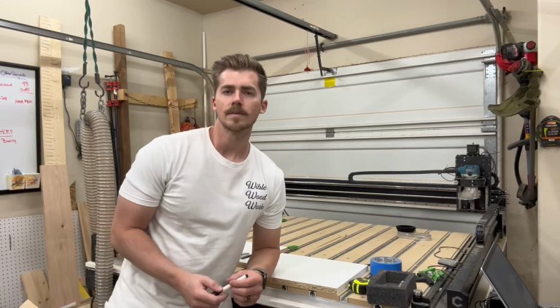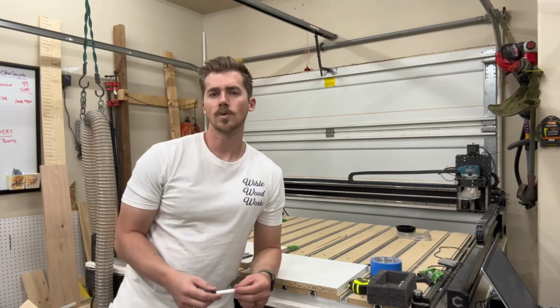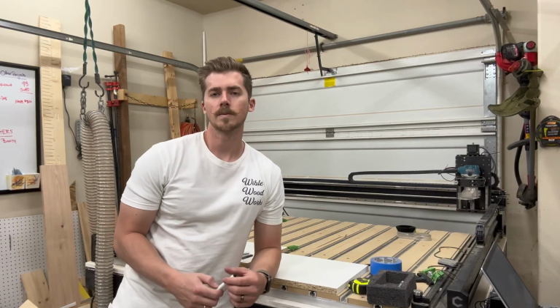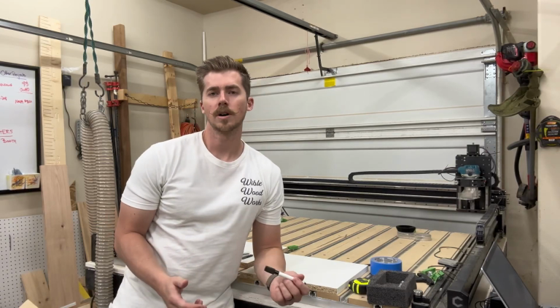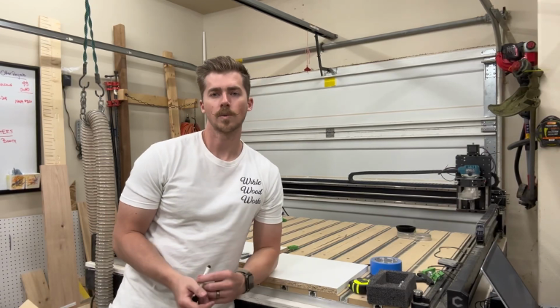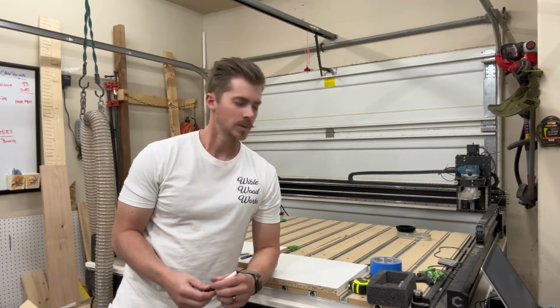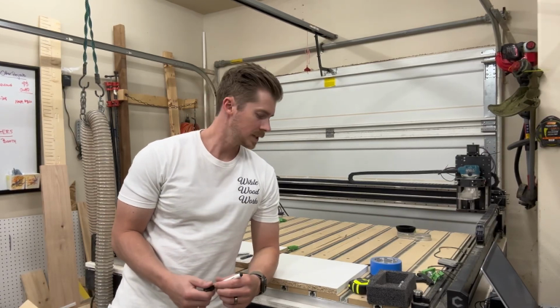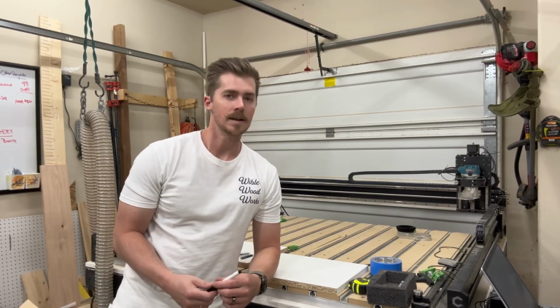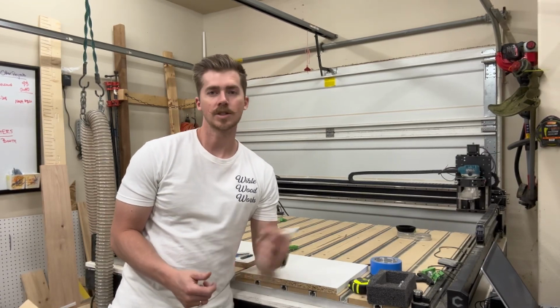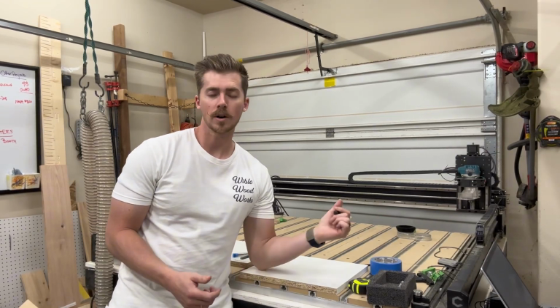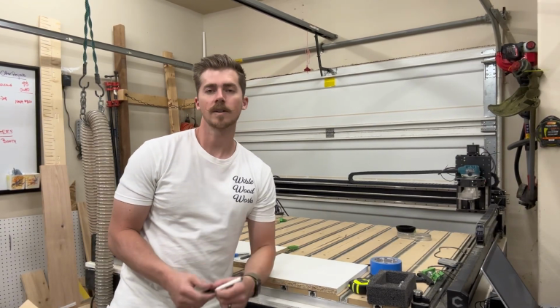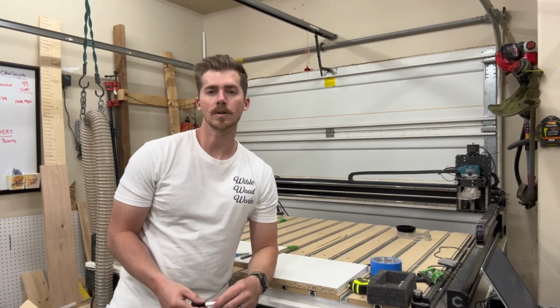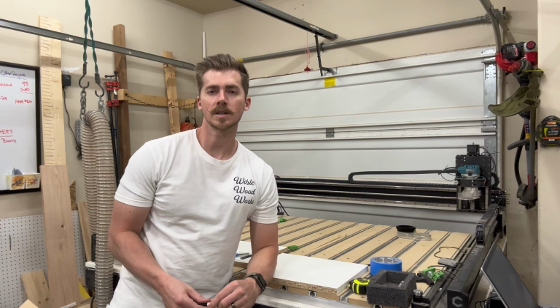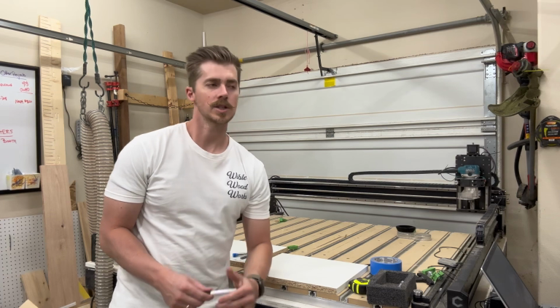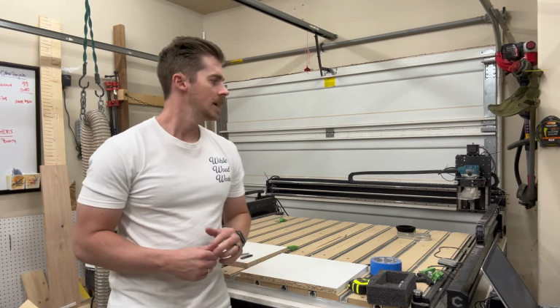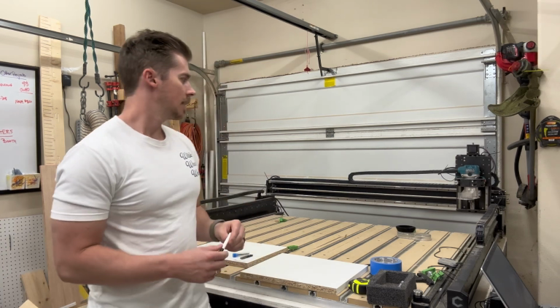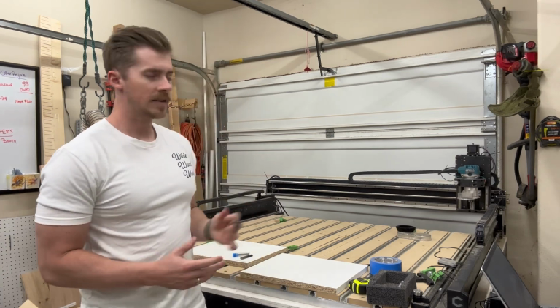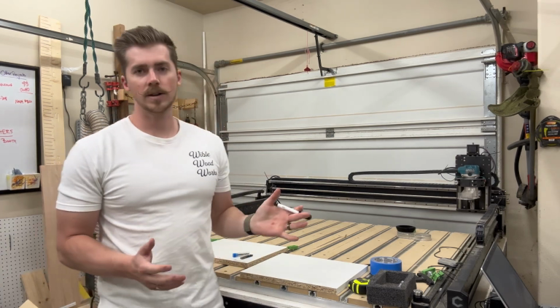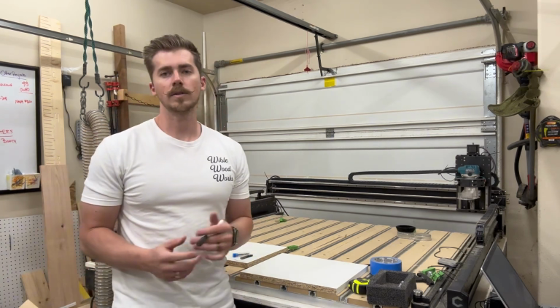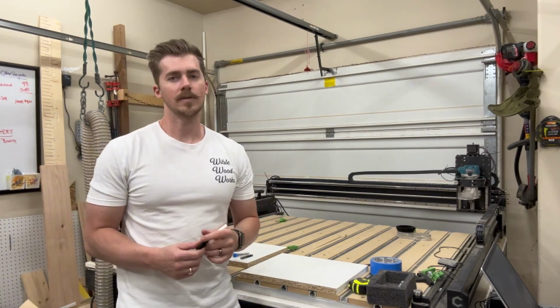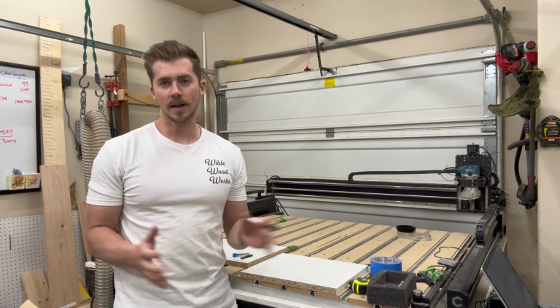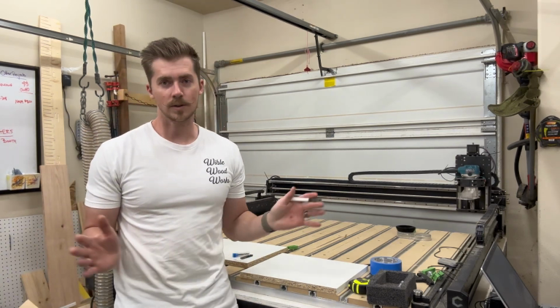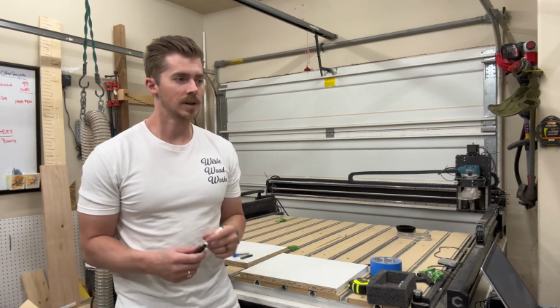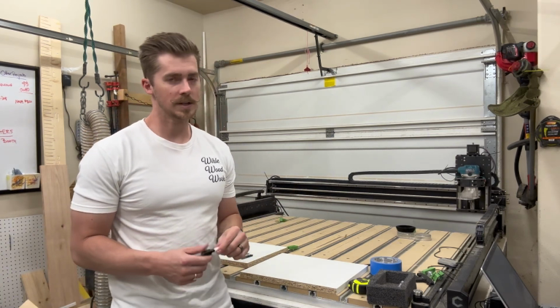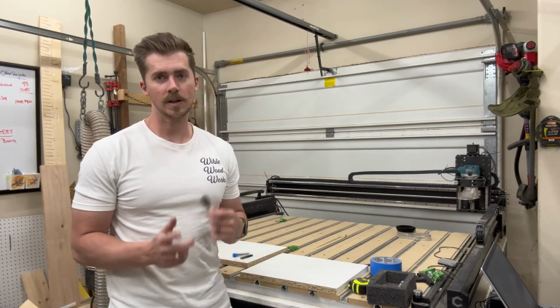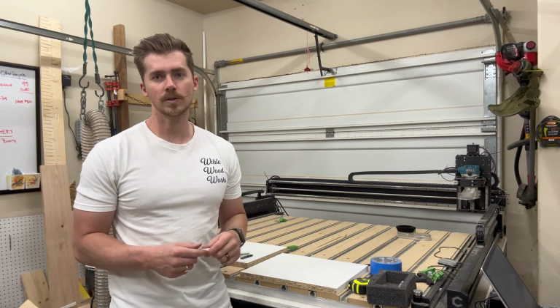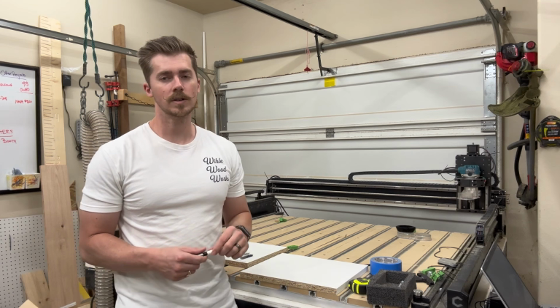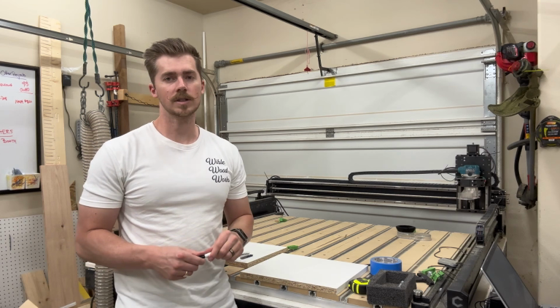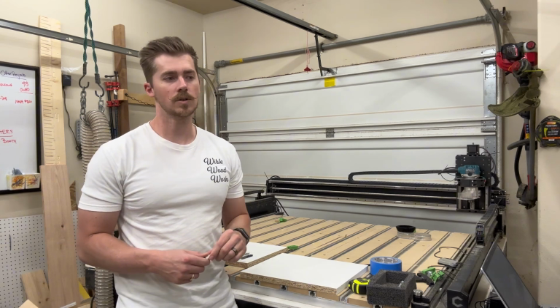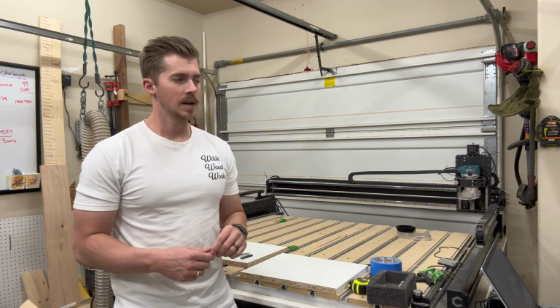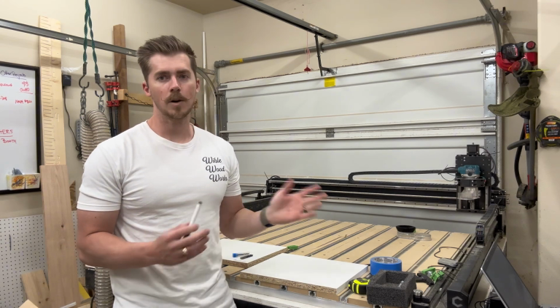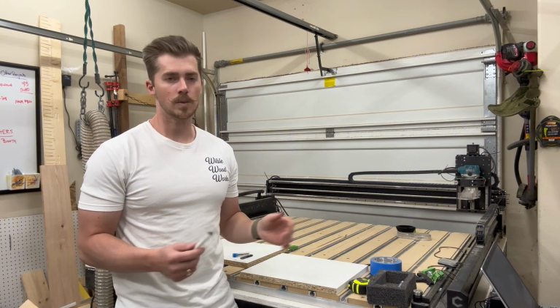Hello everyone, my name is Sean with Weibull Woodworks. I have a Shapoko 5 Pro CNC machine and I've had it for about a year now. I haven't made any YouTube videos on it, but I'm gonna start making a few just to show kind of how my year went.